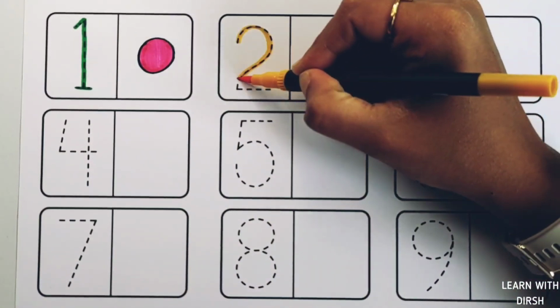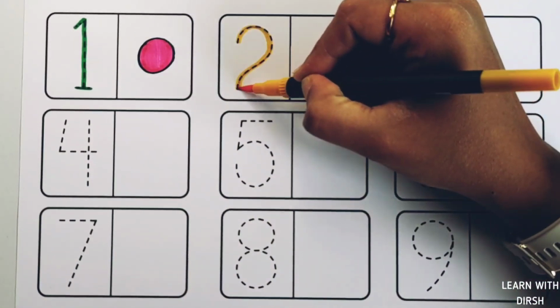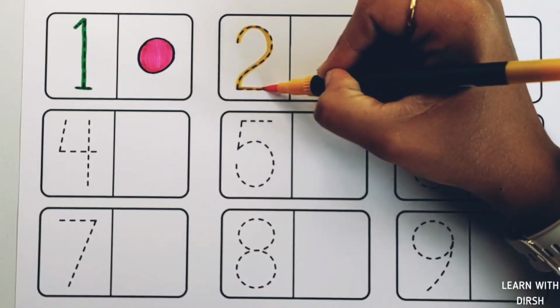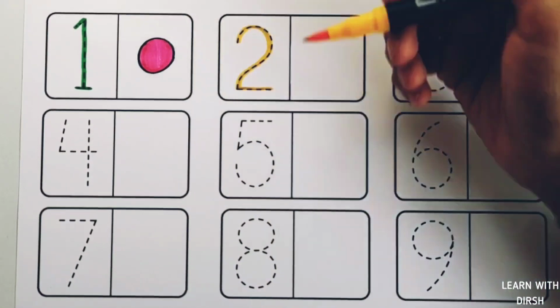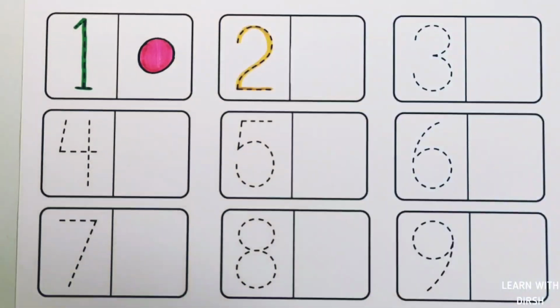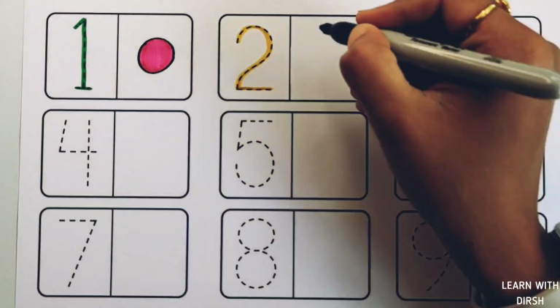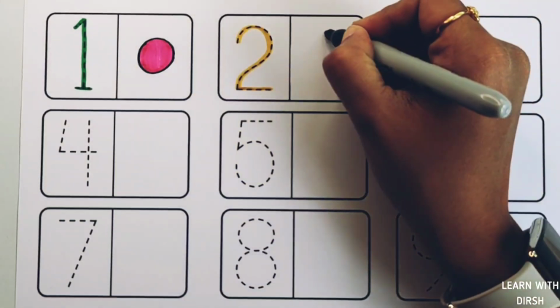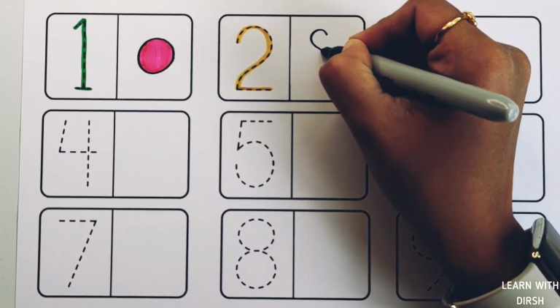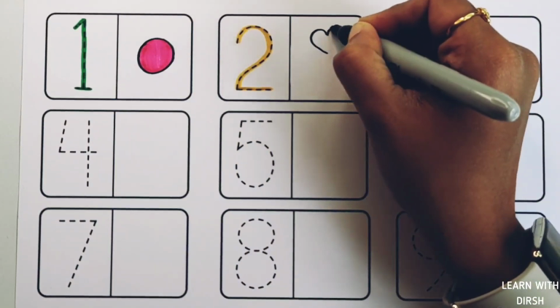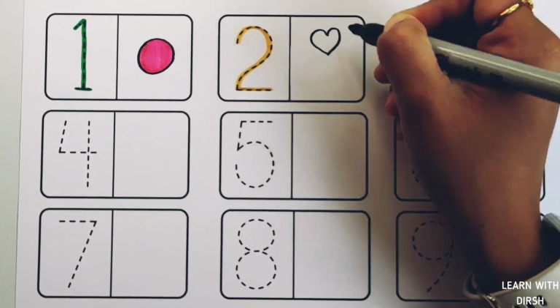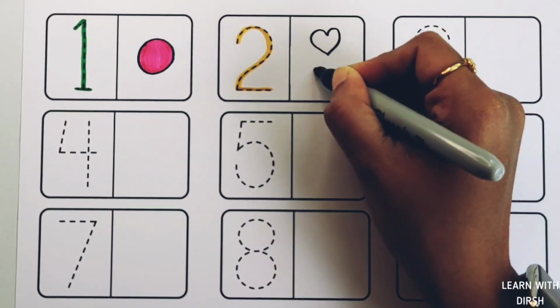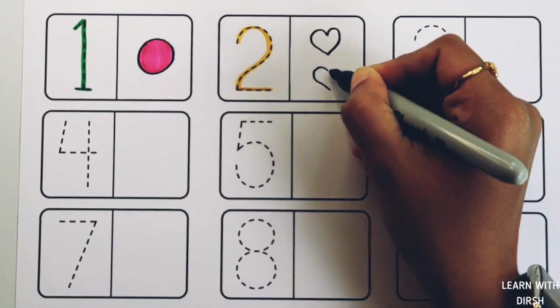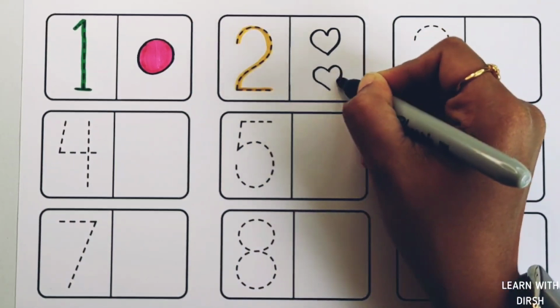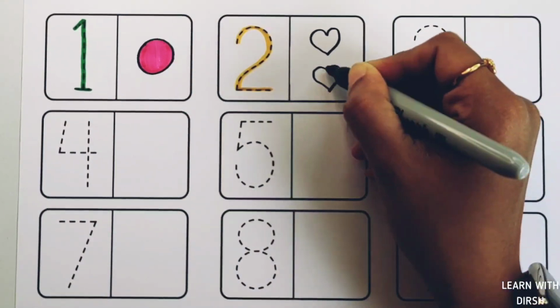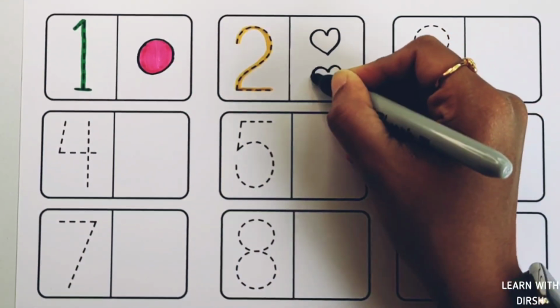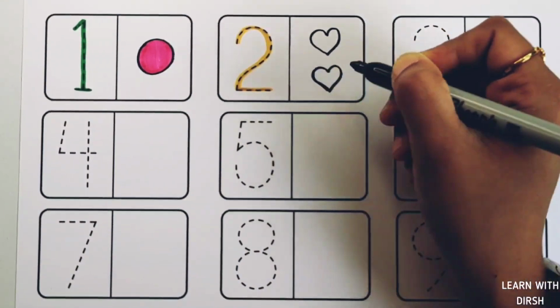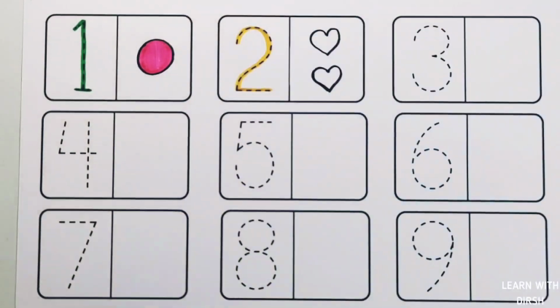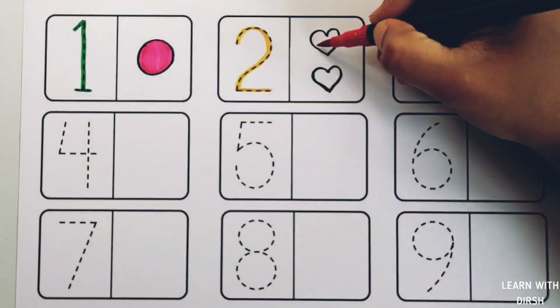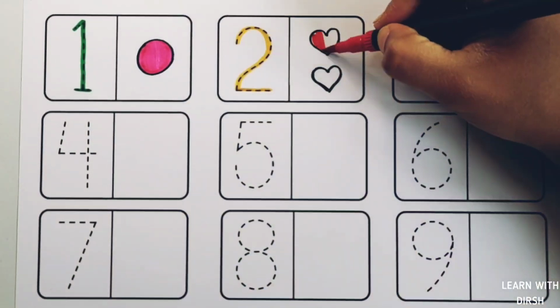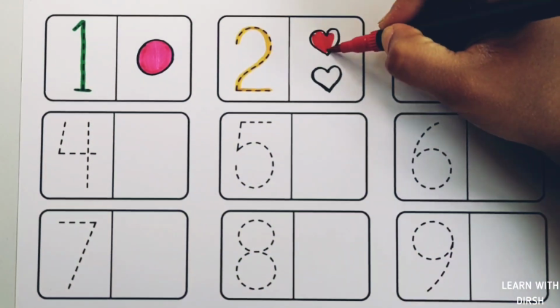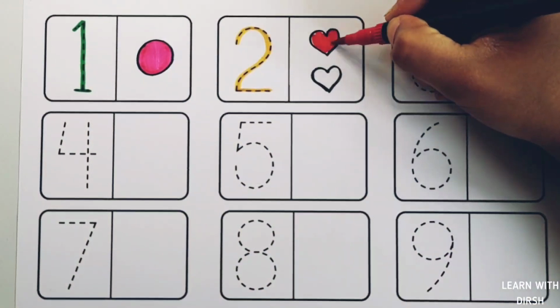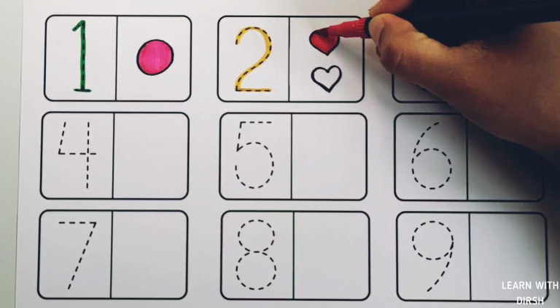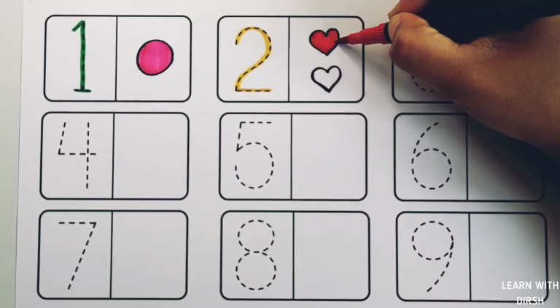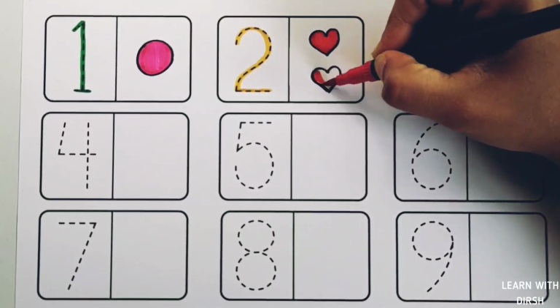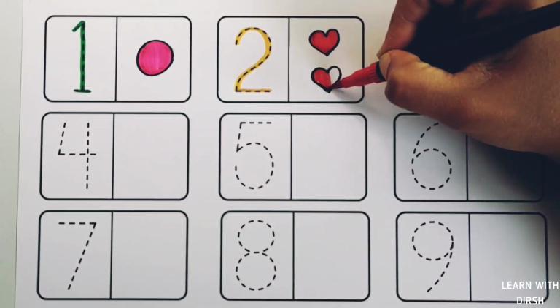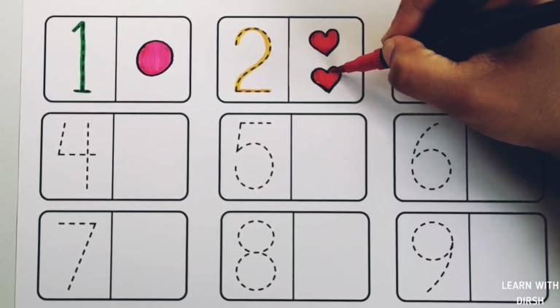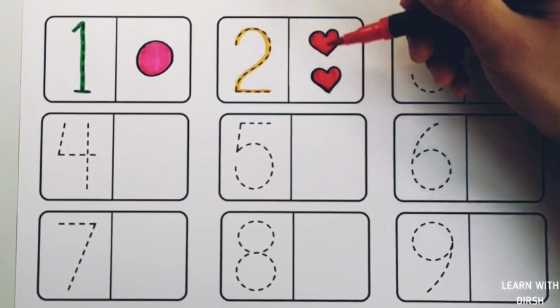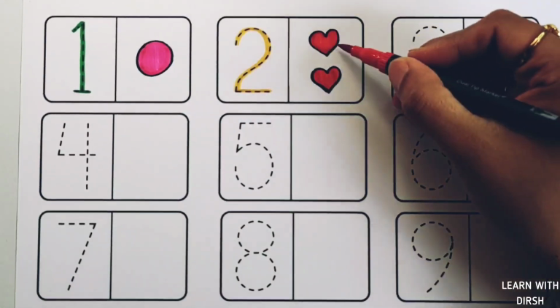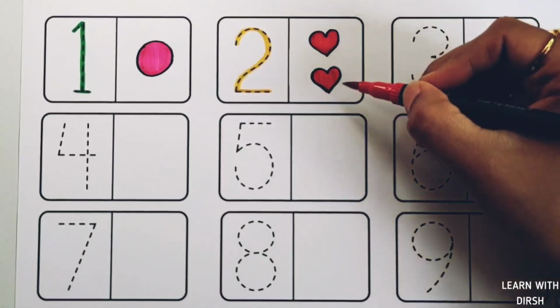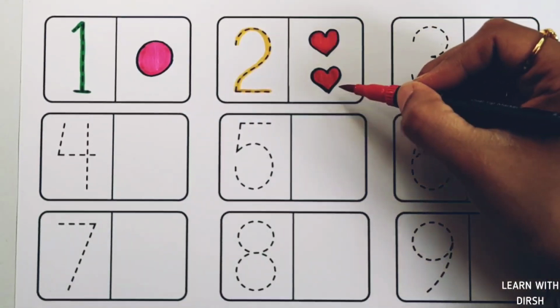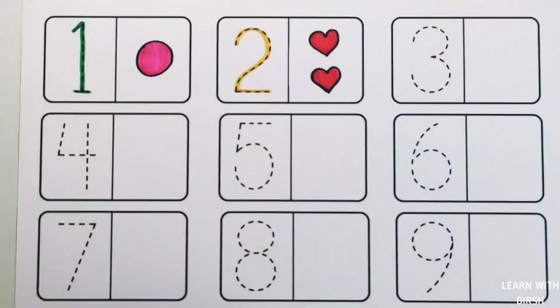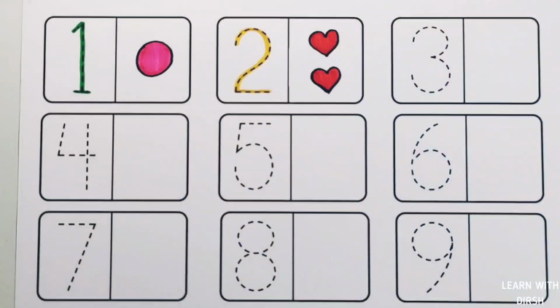Number one. One circle. Pink color. Number two. Two hearts. Red color. 1, 2. Two hearts.